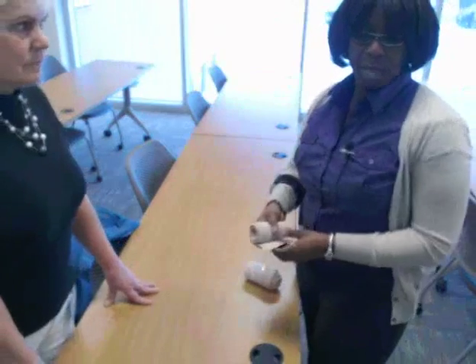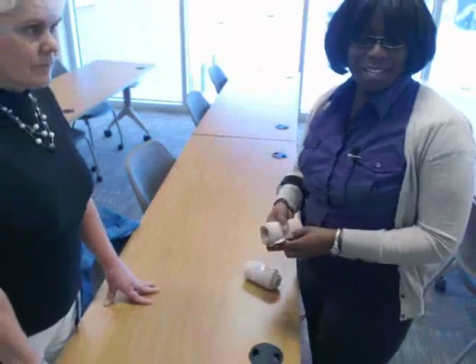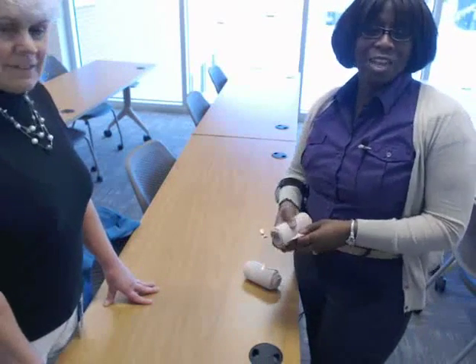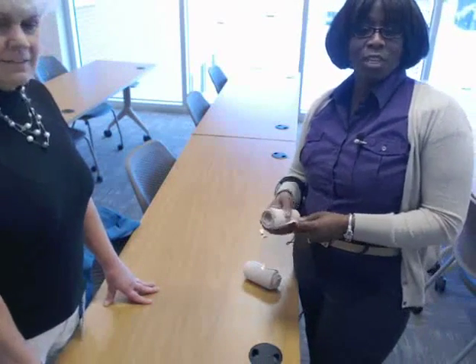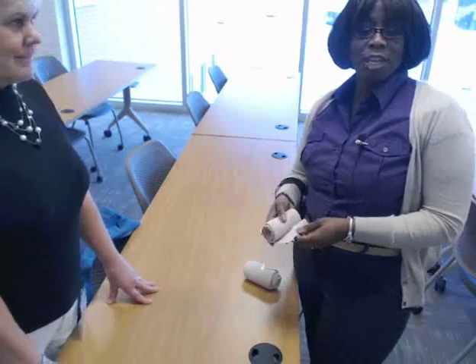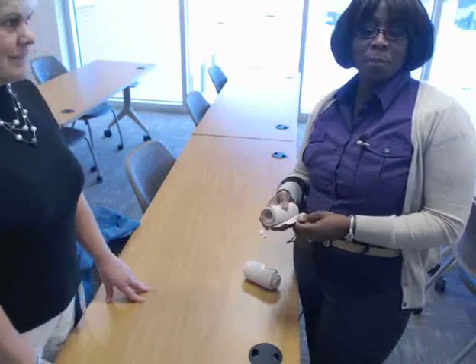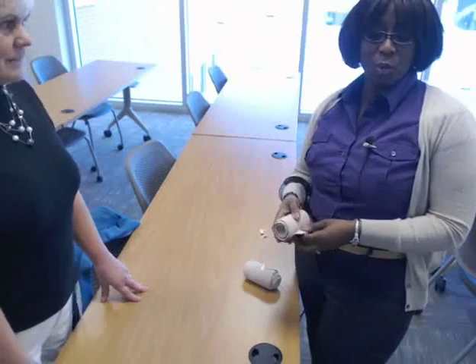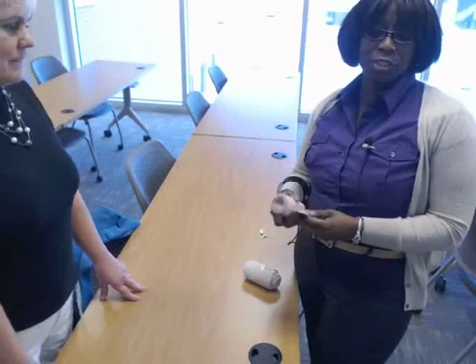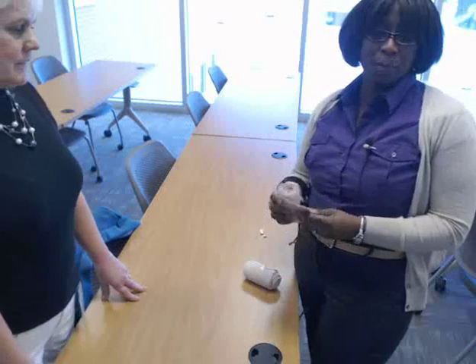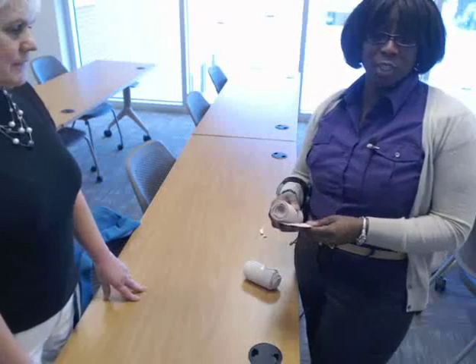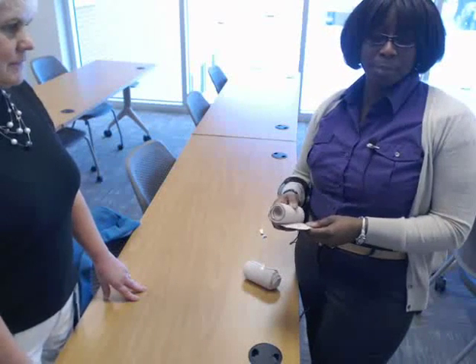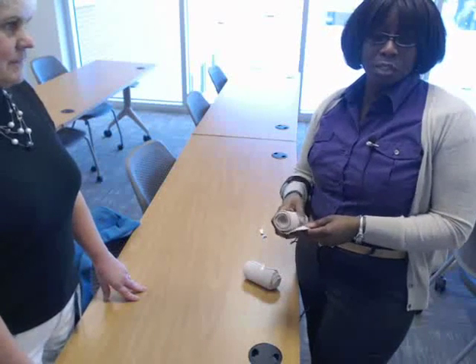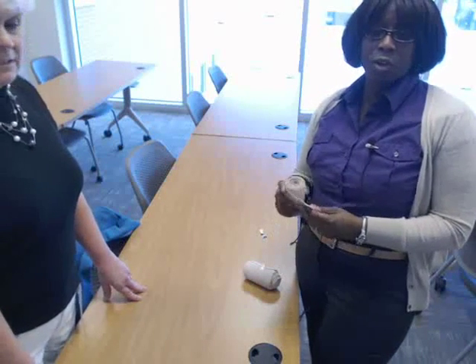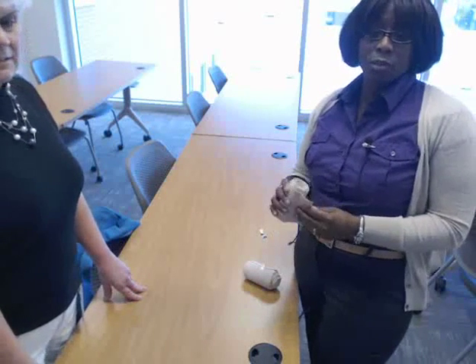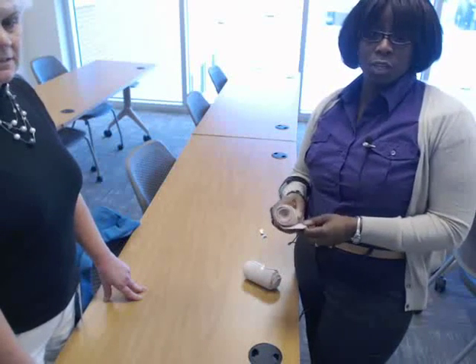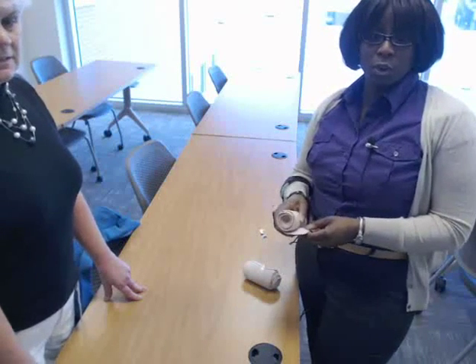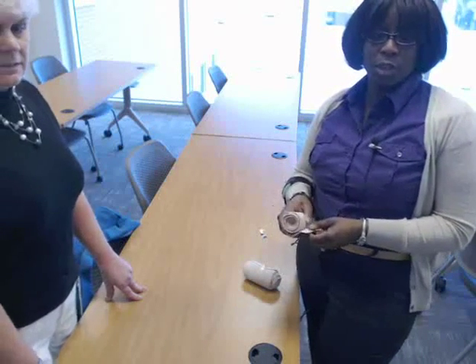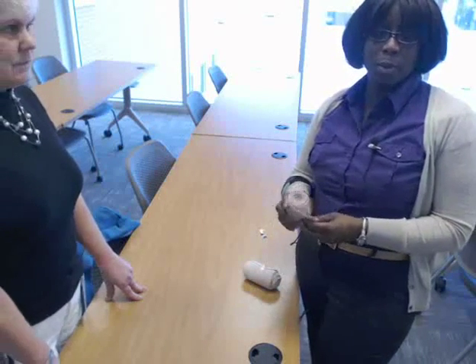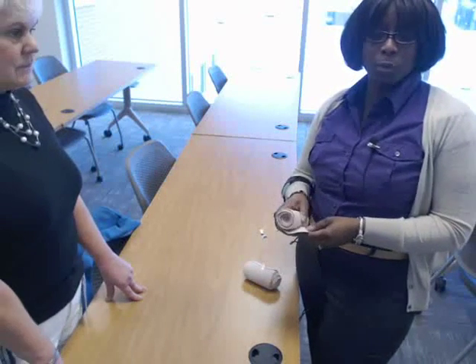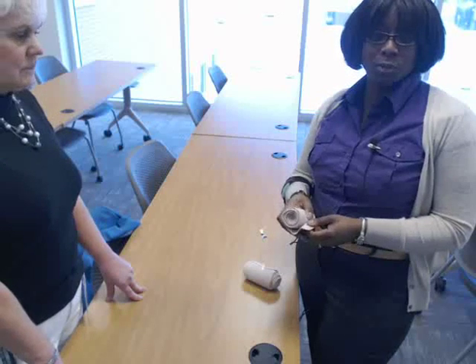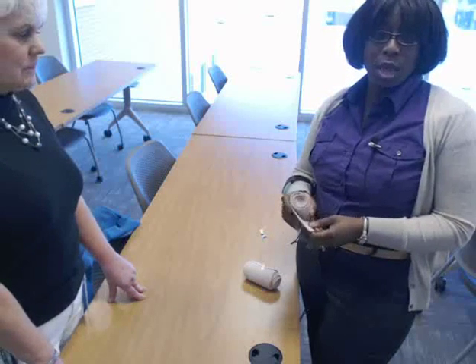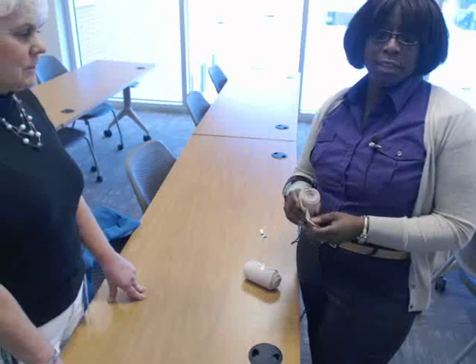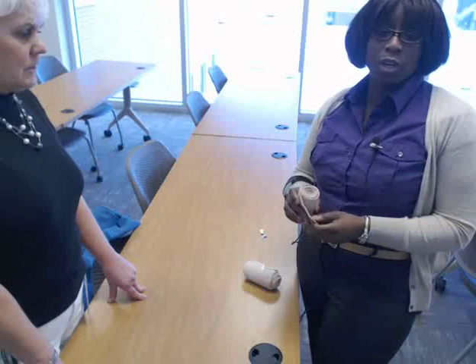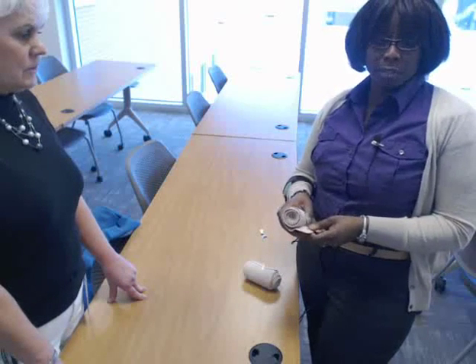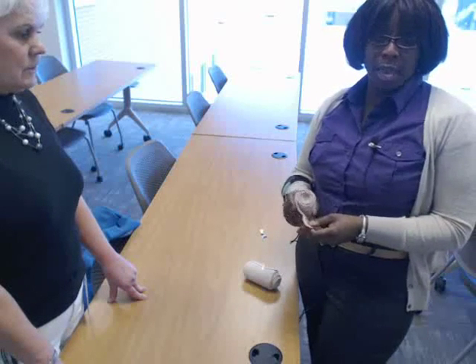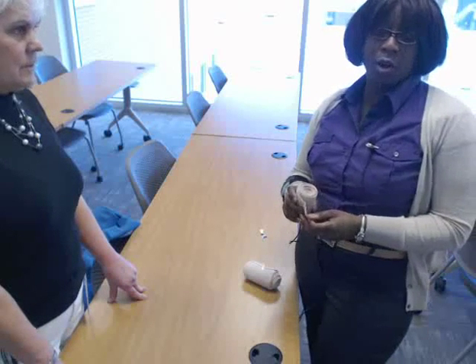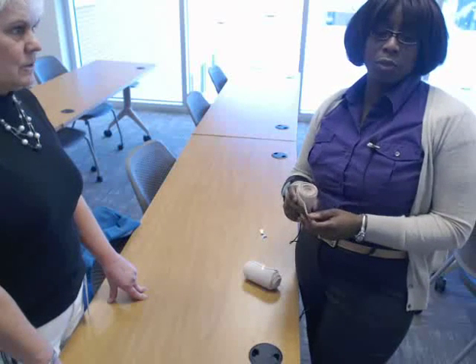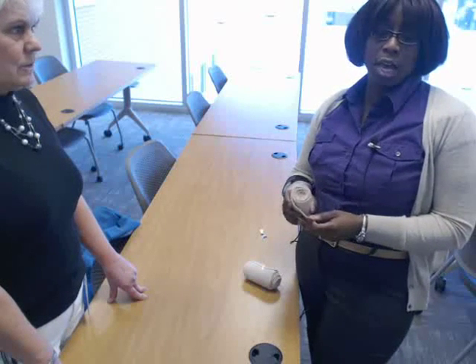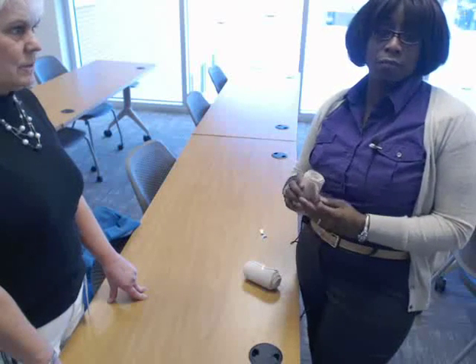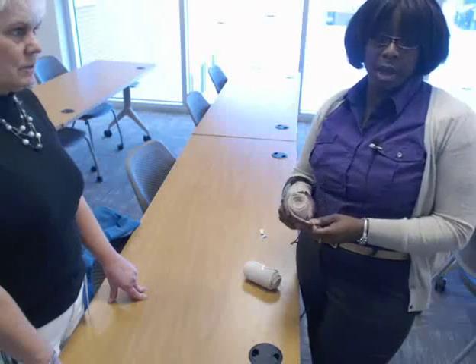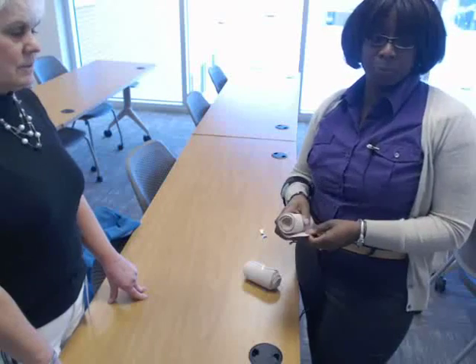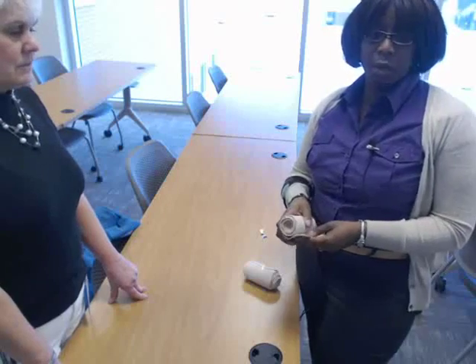Hi class. In this video I'm going to show you how to do some bandage wraps. We're going to go over the circular turns, the spiral turns, recurrent, and also the reverse spiral.